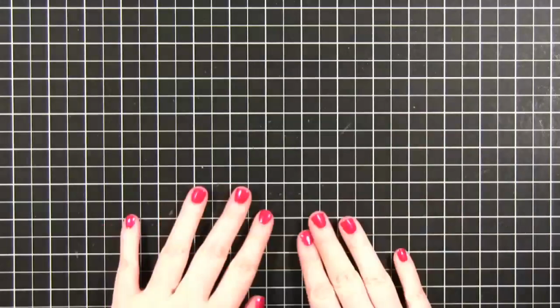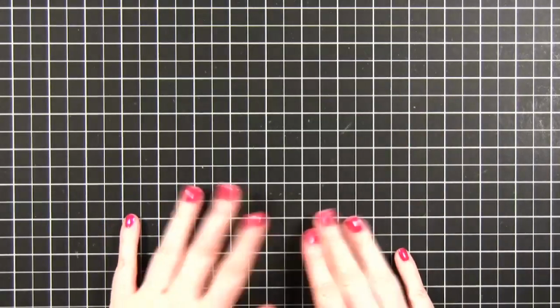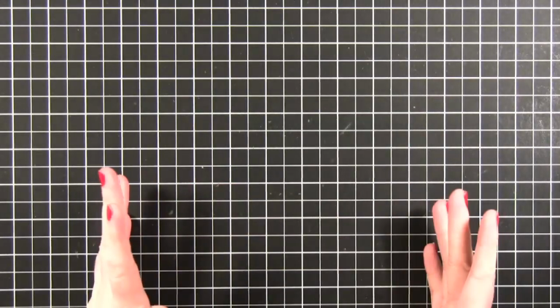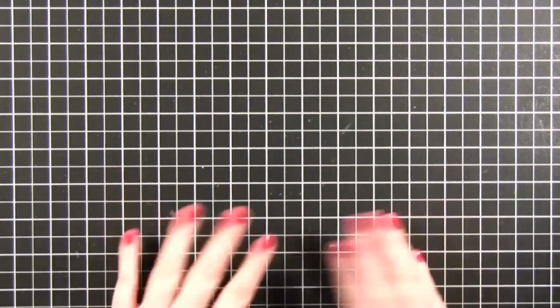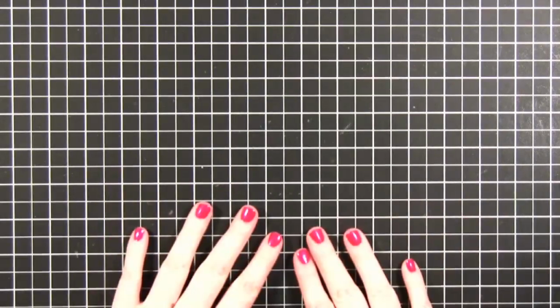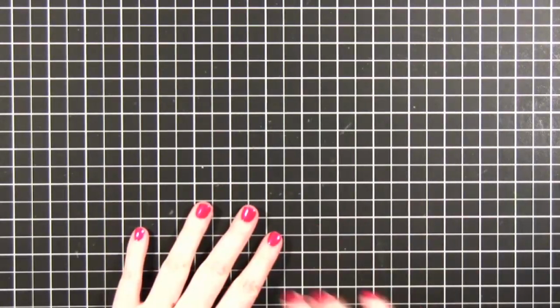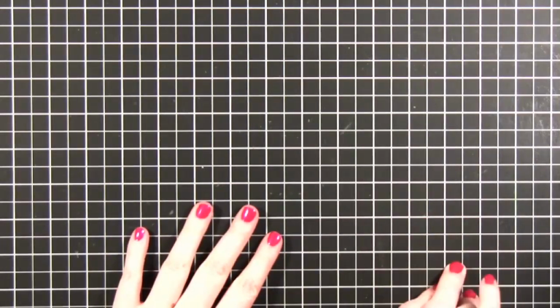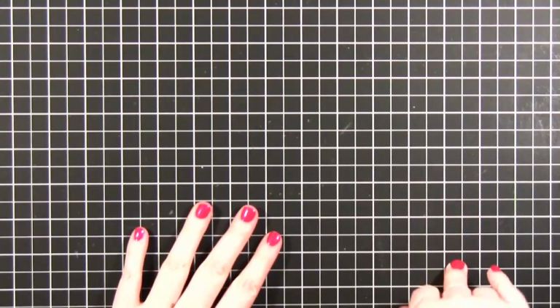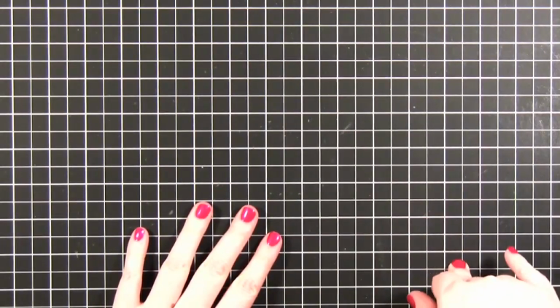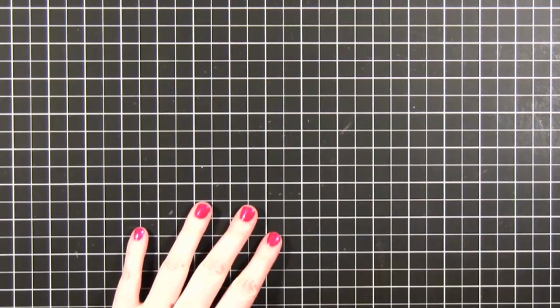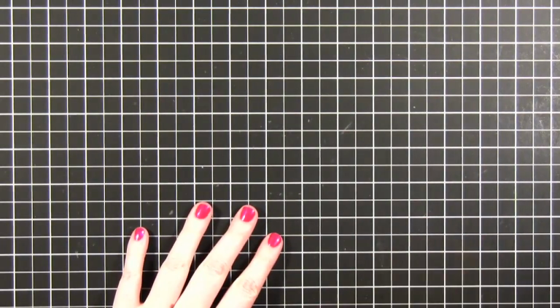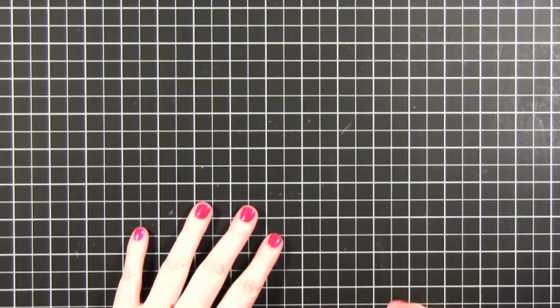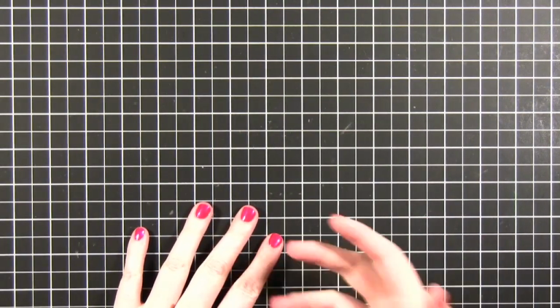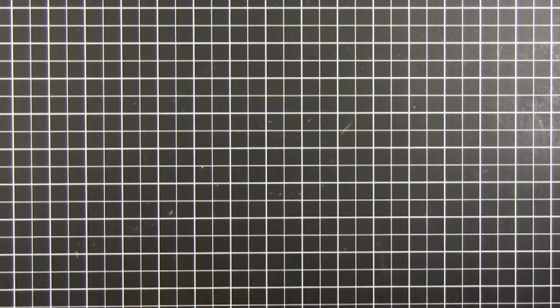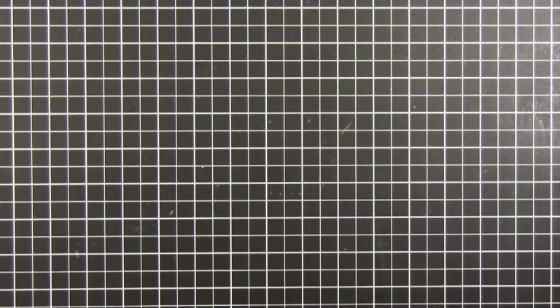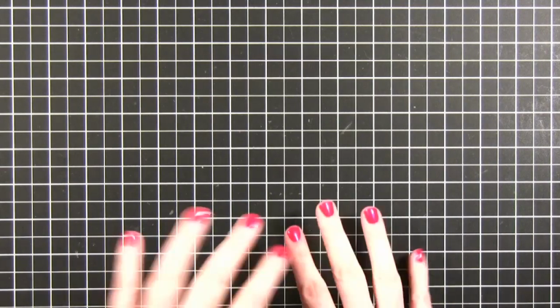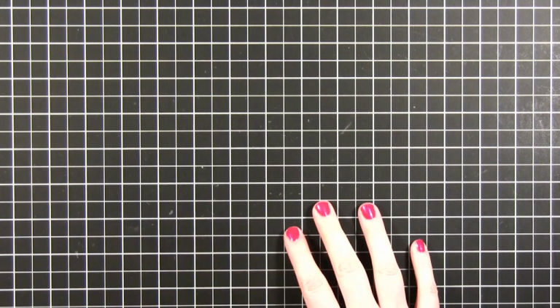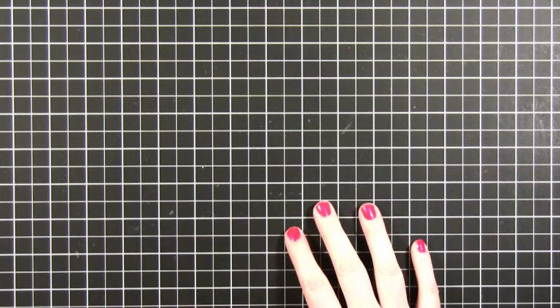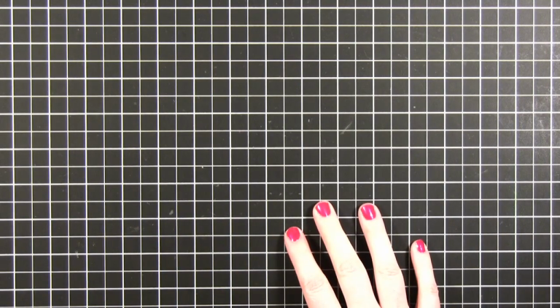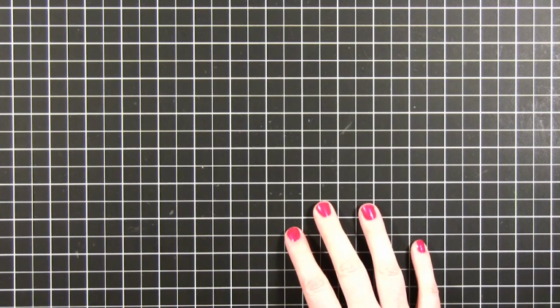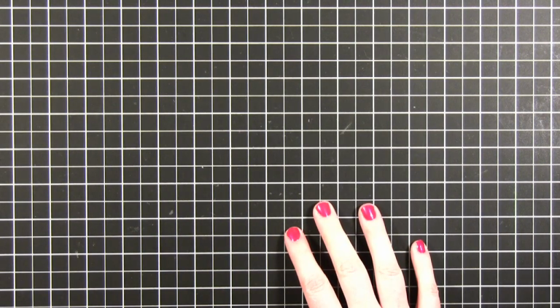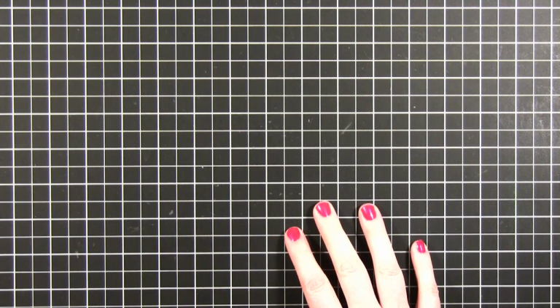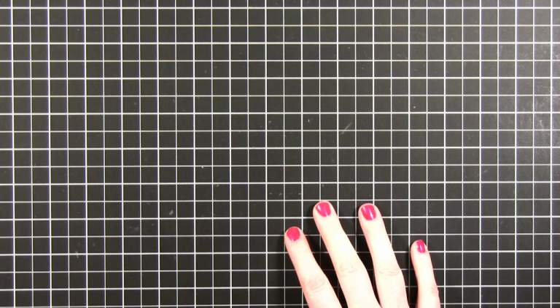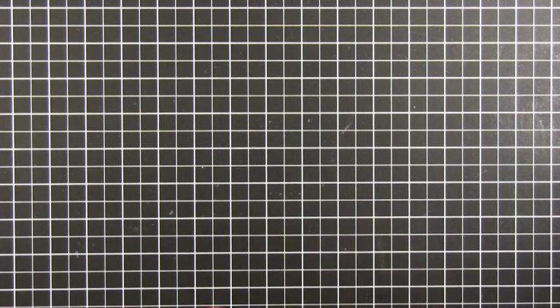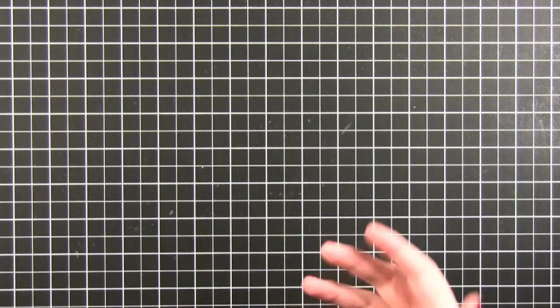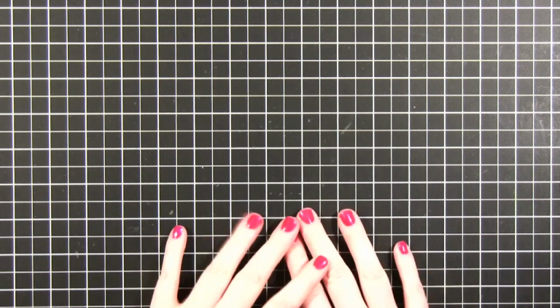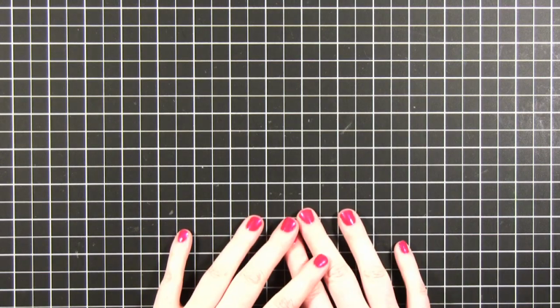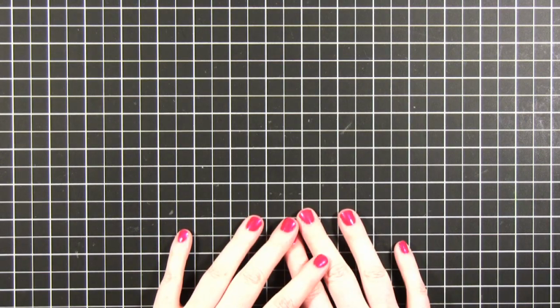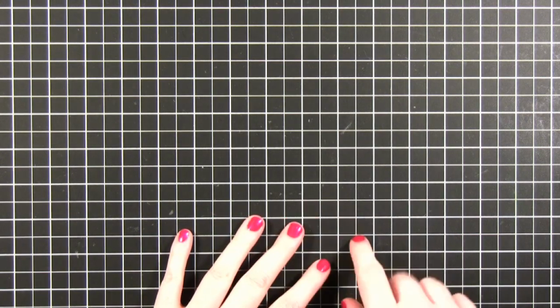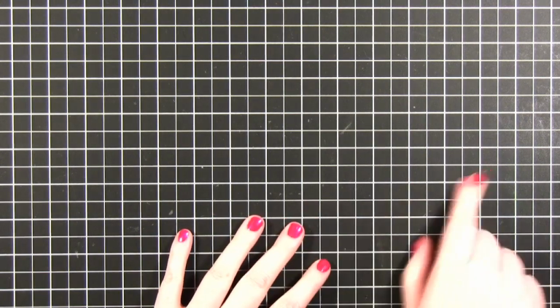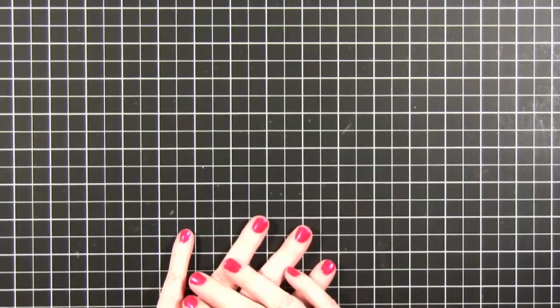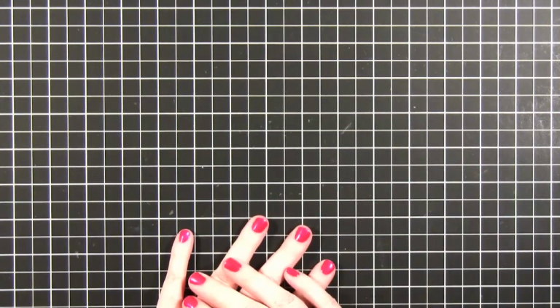Hi everyone. Welcome to another Make A Card Monday. This is going to be a really quick card. I actually filmed a different card and when I went to edit it I just wasn't feeling it anymore and didn't really want to do that card anymore. This is going up a little bit later than usual — it'll probably be Tuesday morning when it goes up.